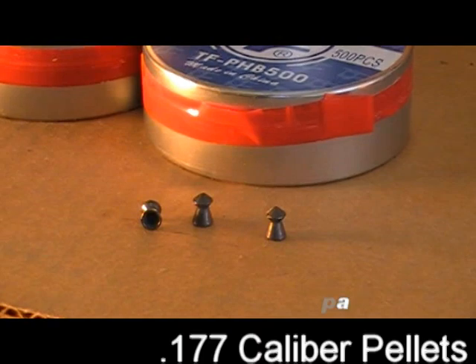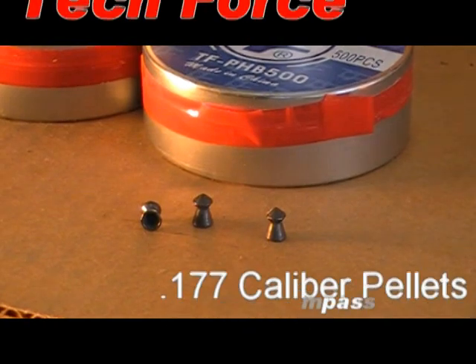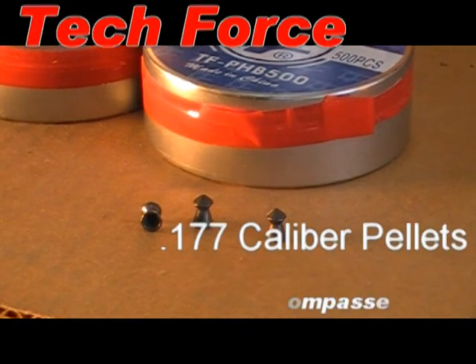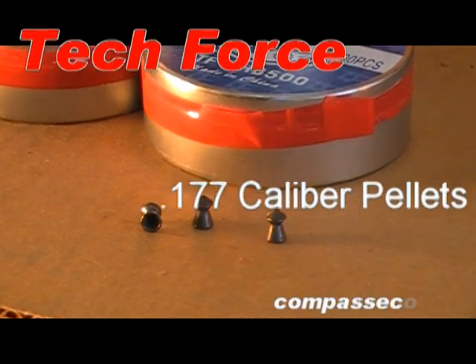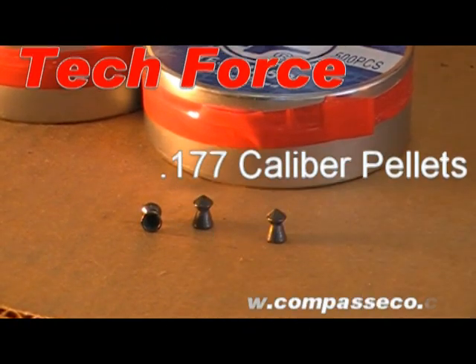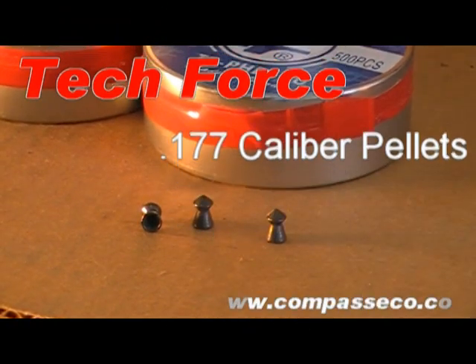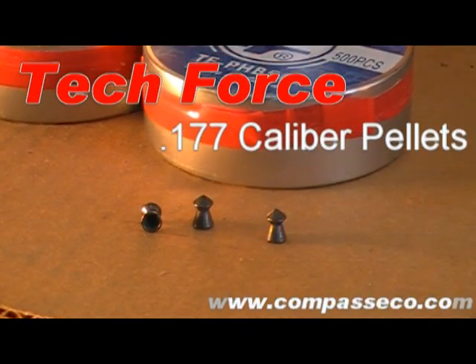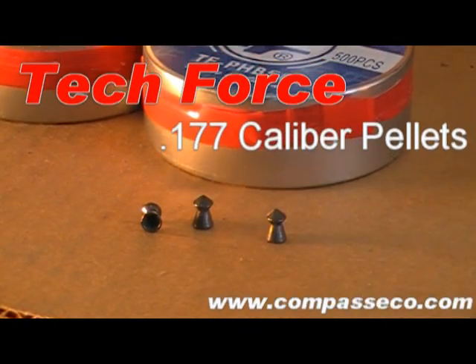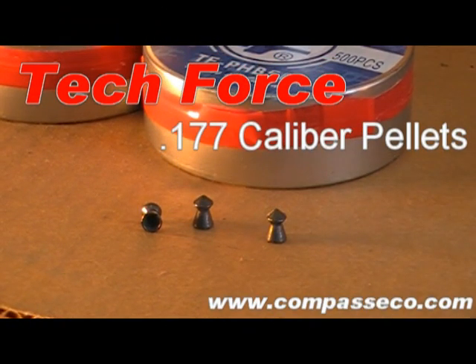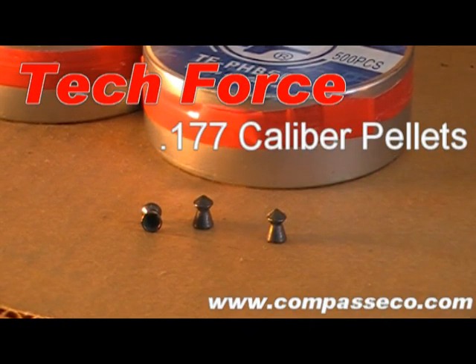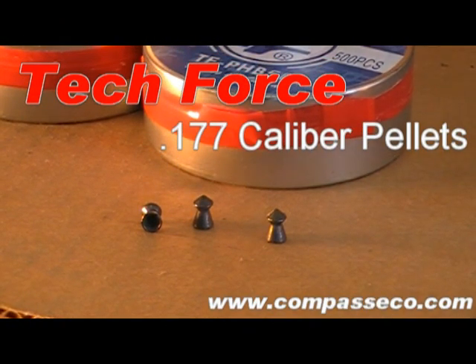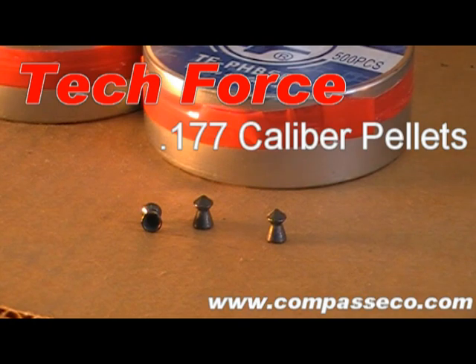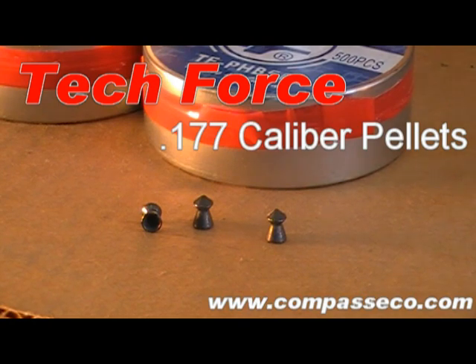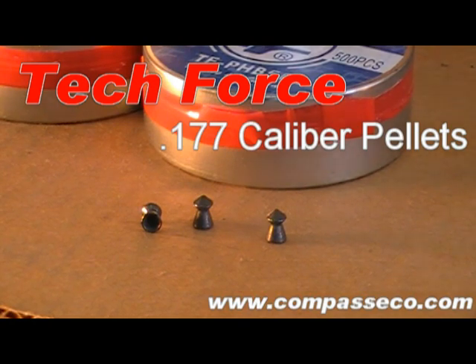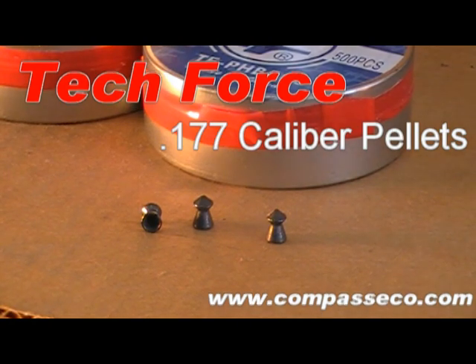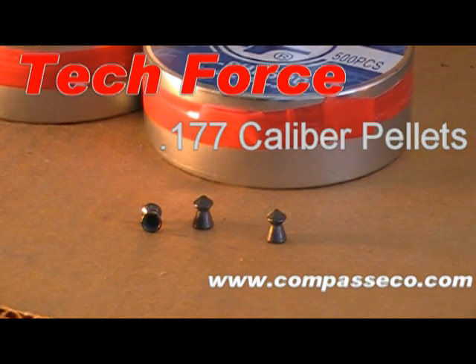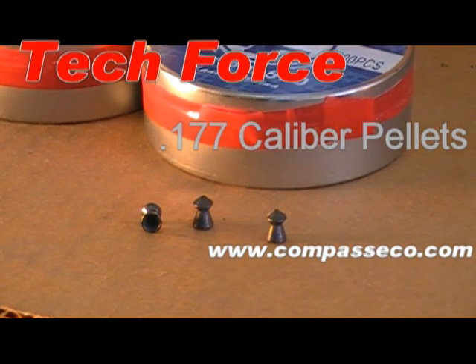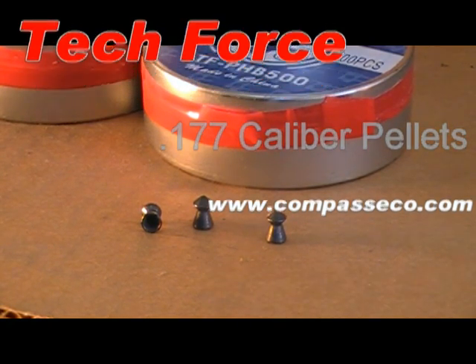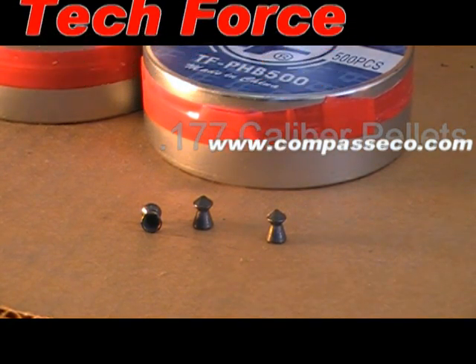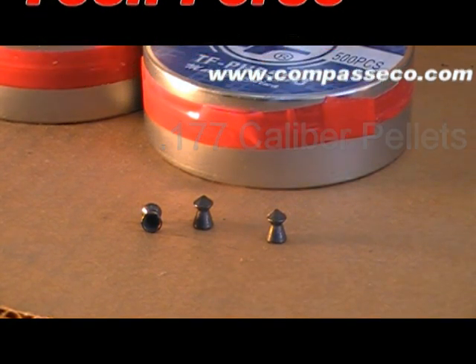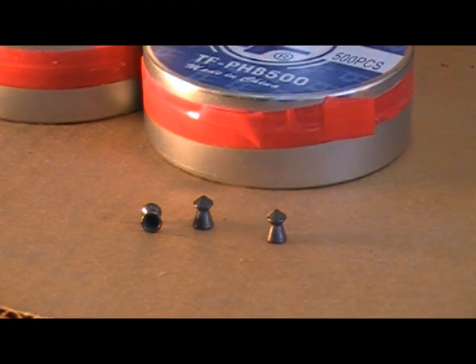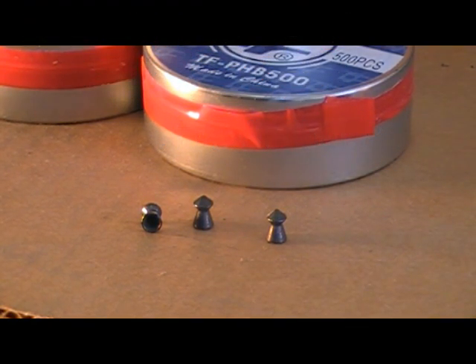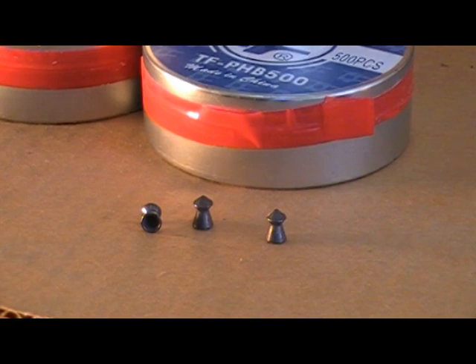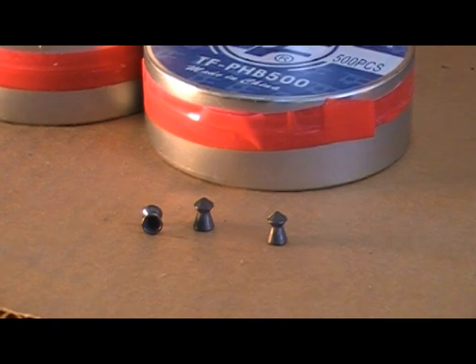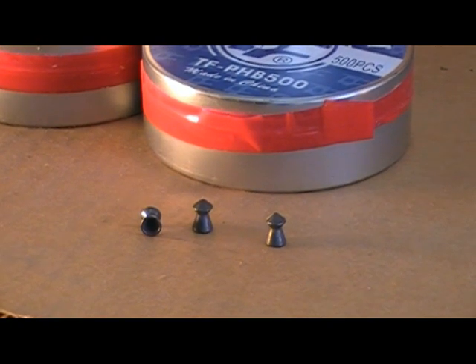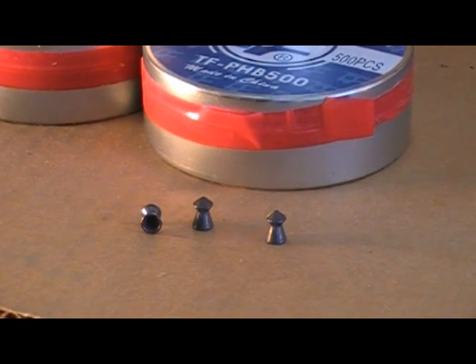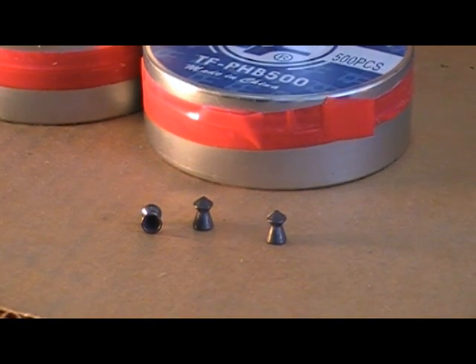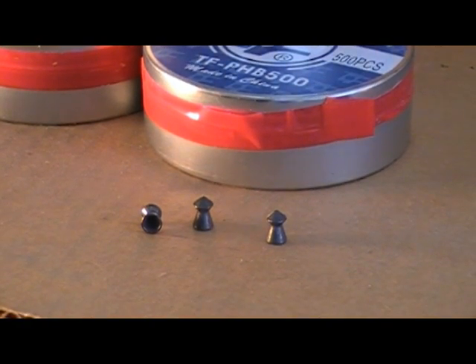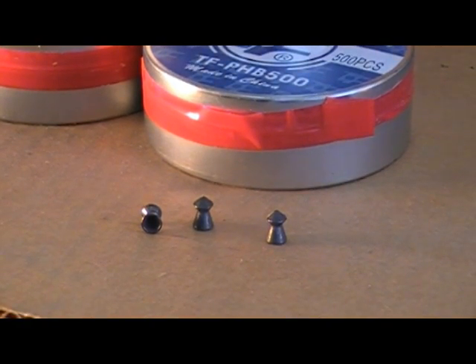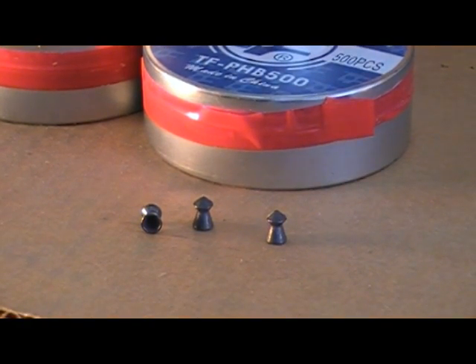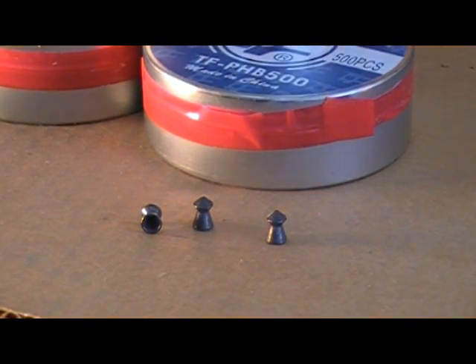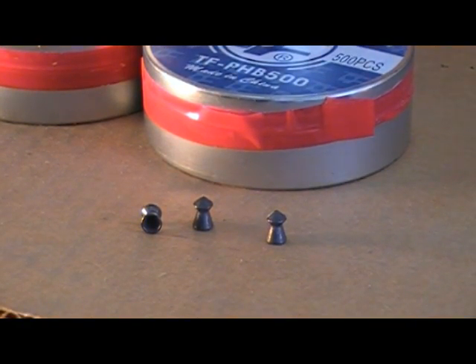Welcome to the TechForce Airgun Guru Show, and today we're going to talk about pellets — specifically 177 caliber pellets, or if you're into millimeters, 4.5 millimeter pellets.